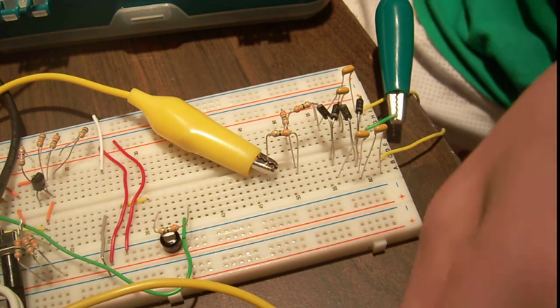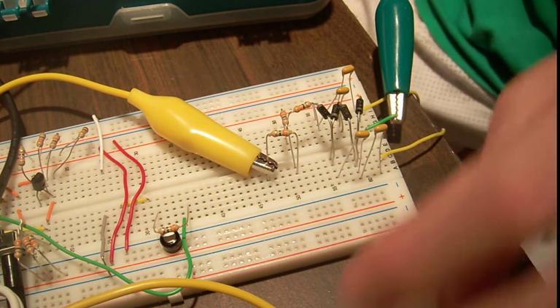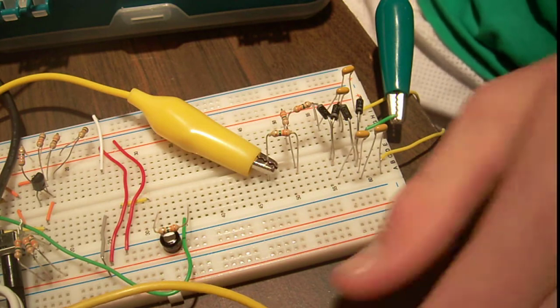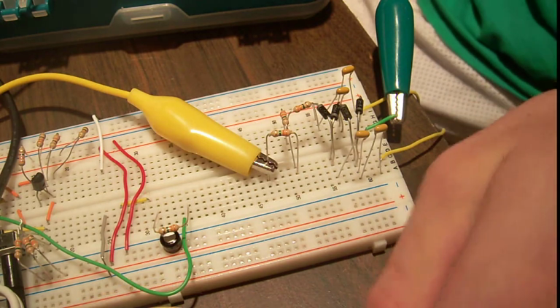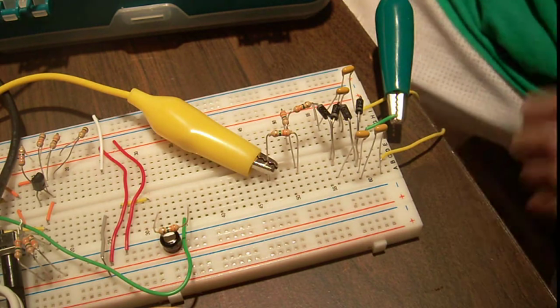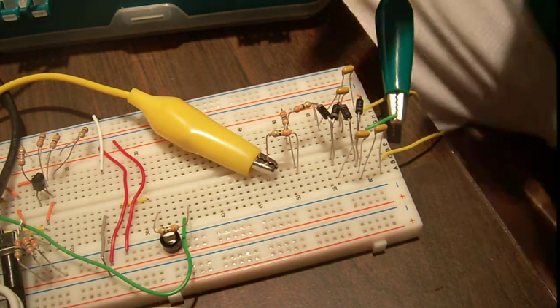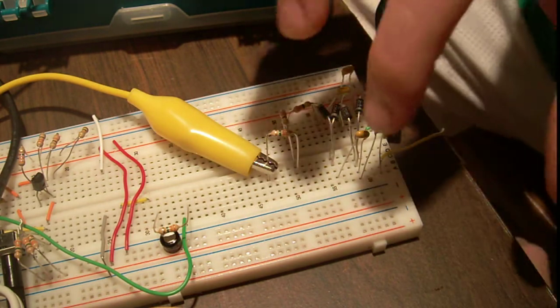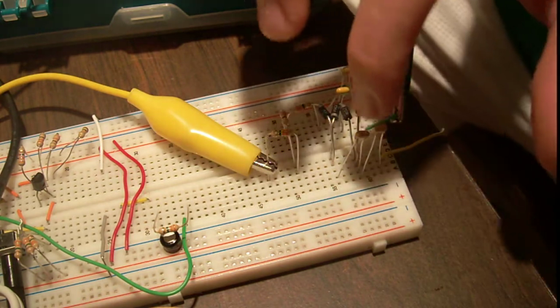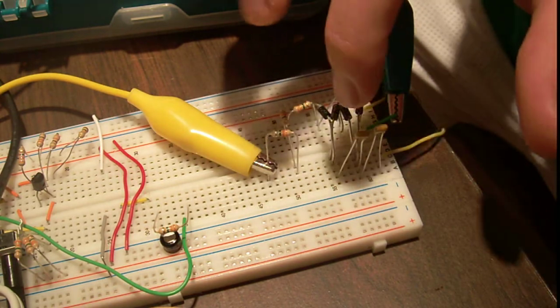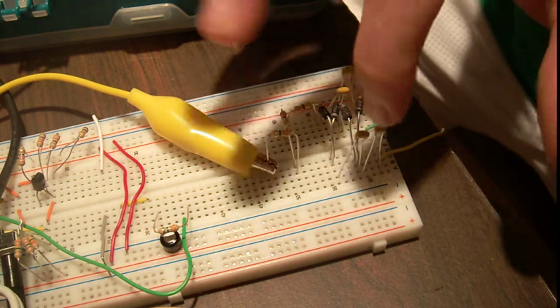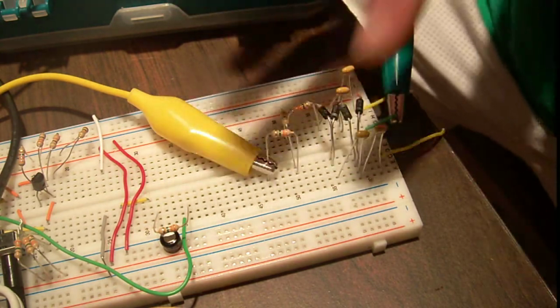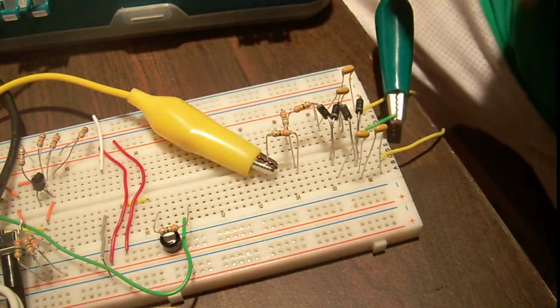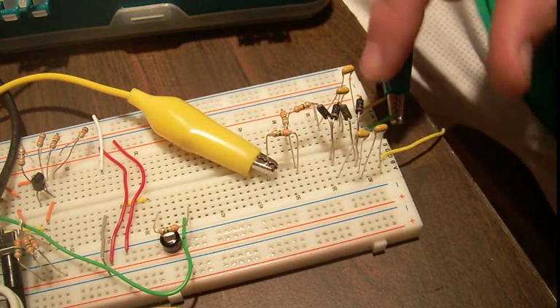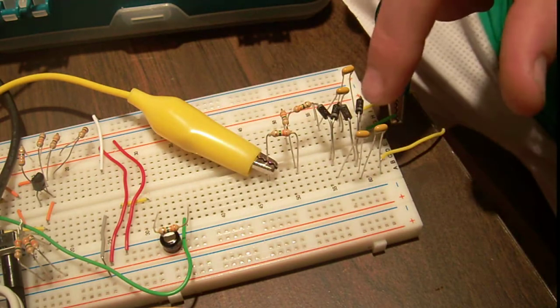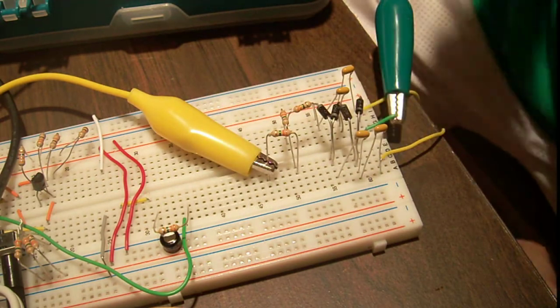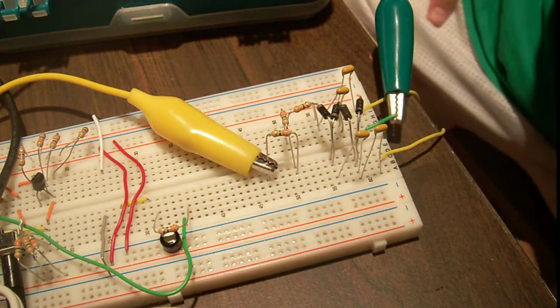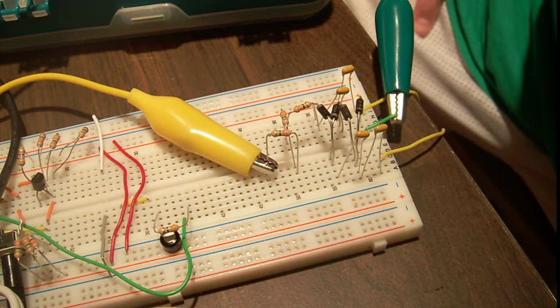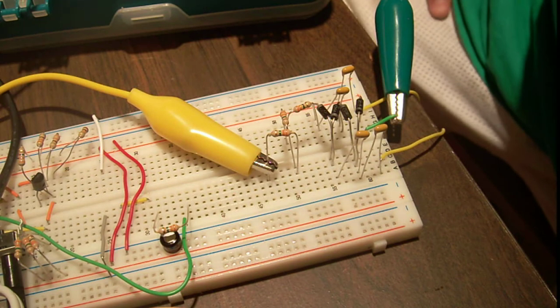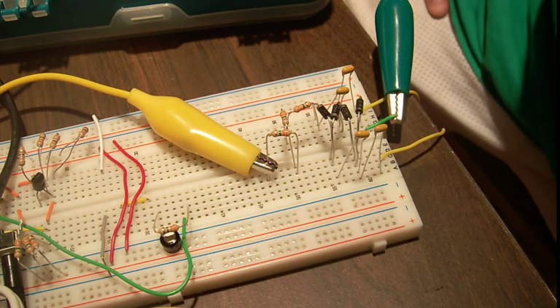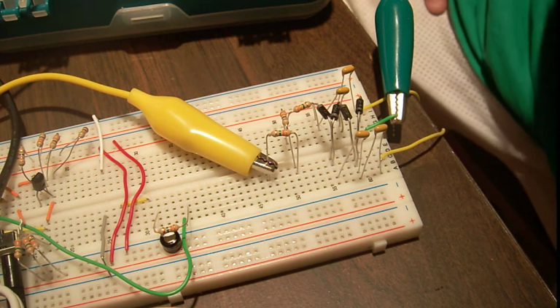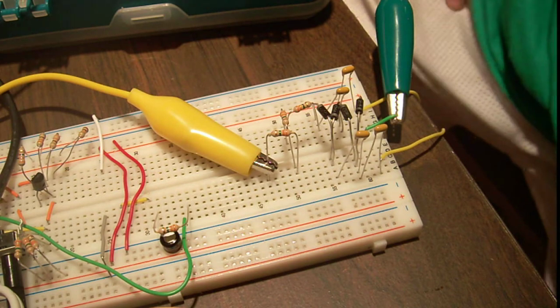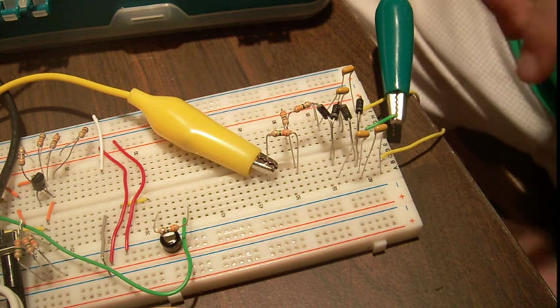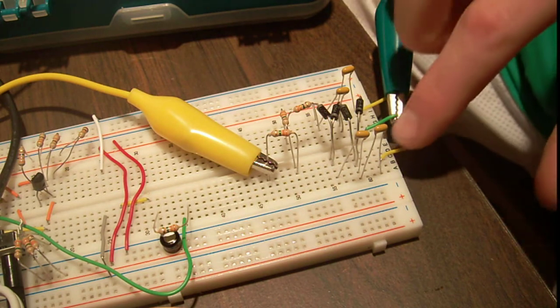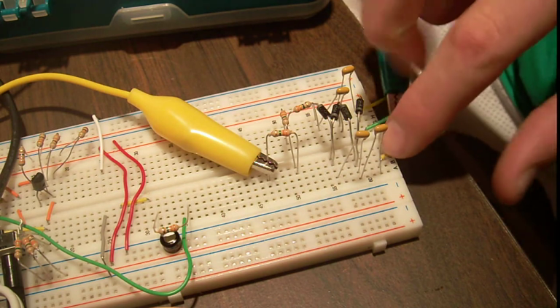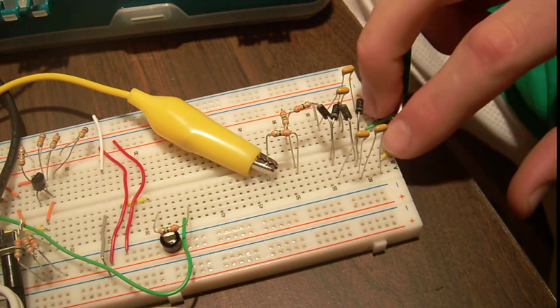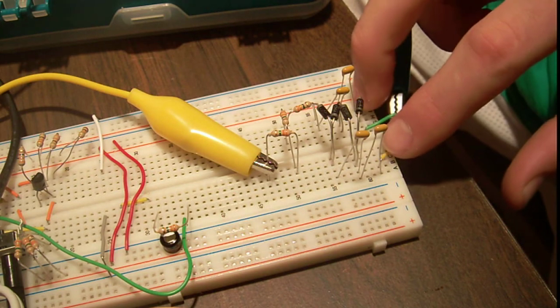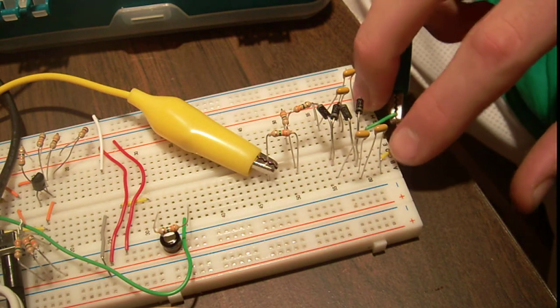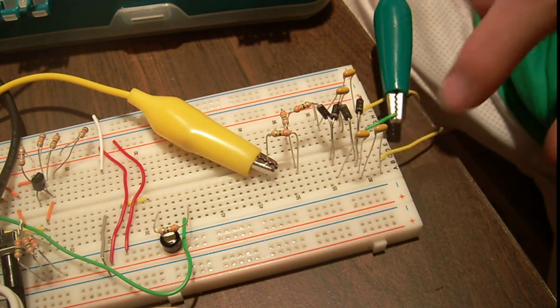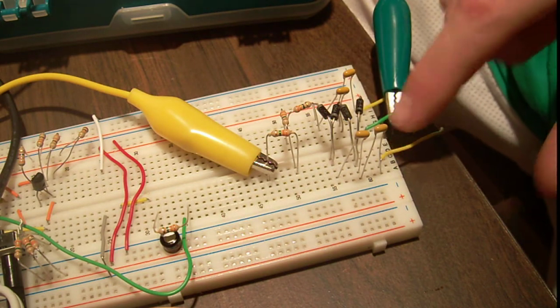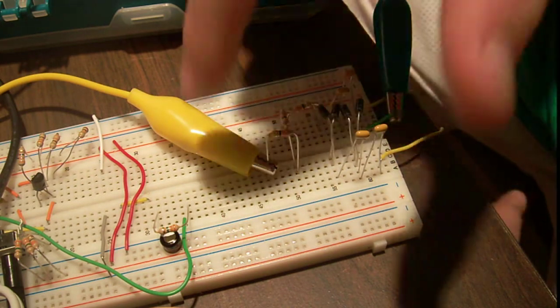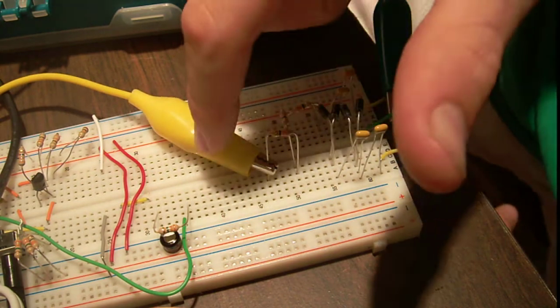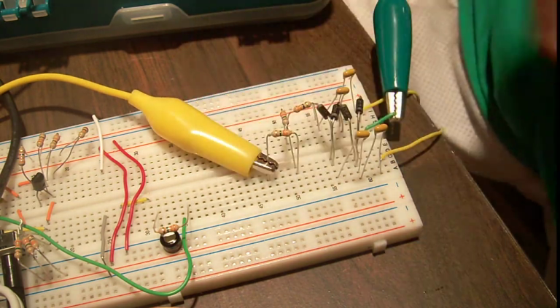What I'm using here is just 1 microfarad capacitors and regular old diodes. So these lines are the AC, this is the ground, this is the positive.